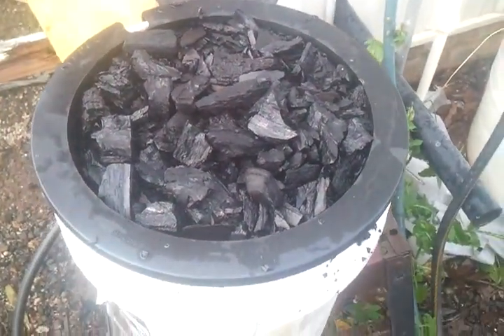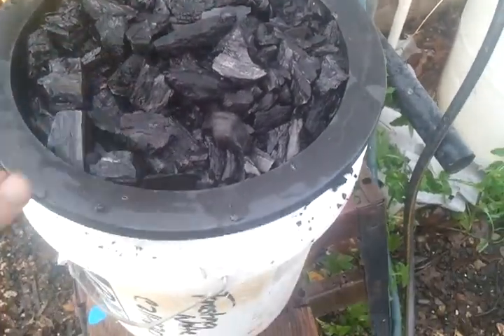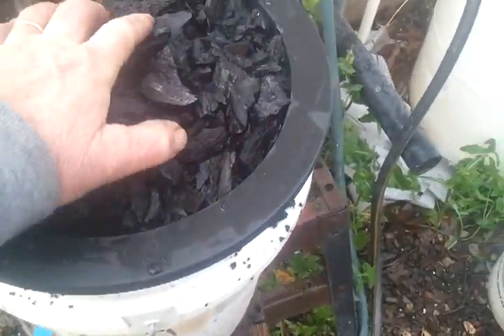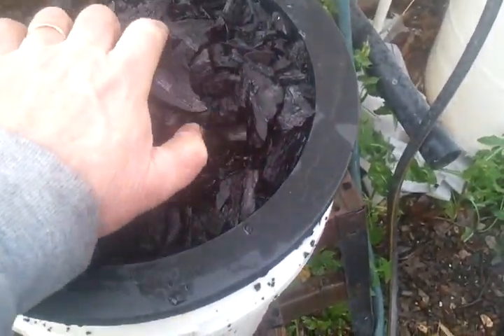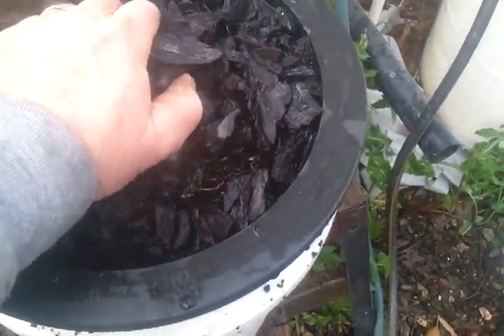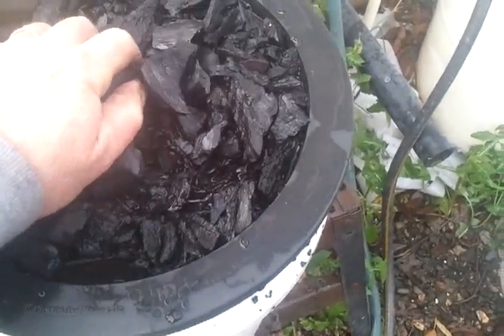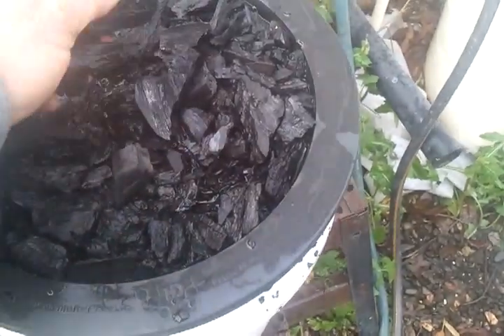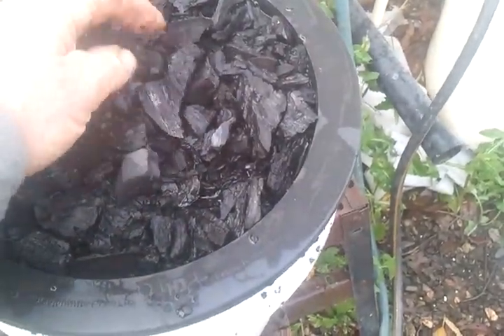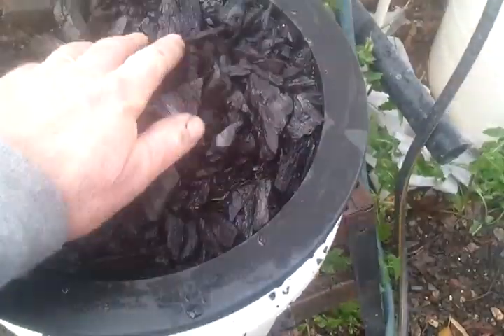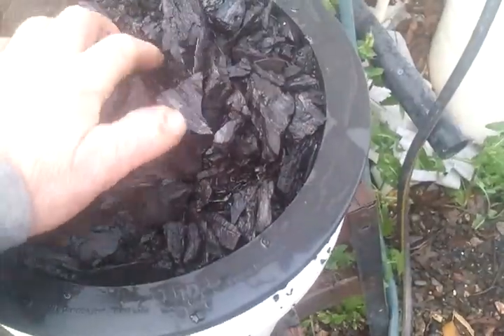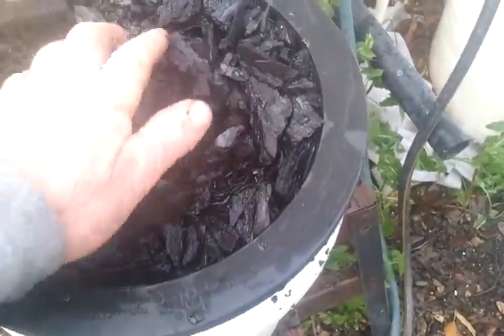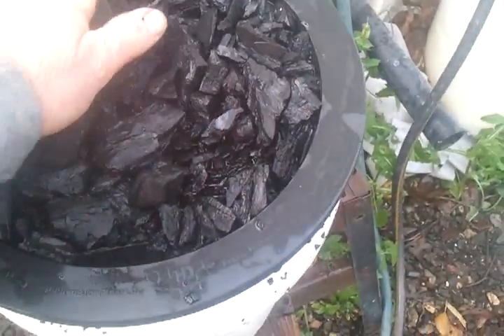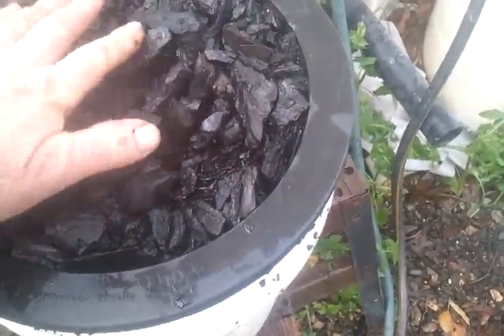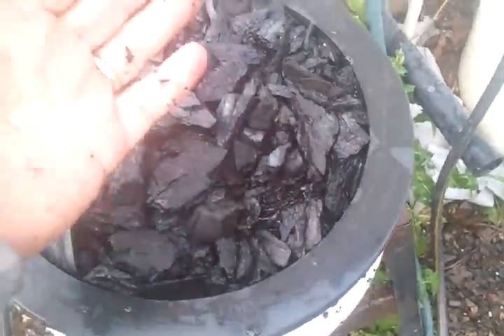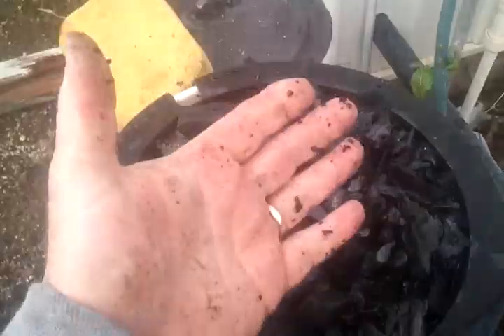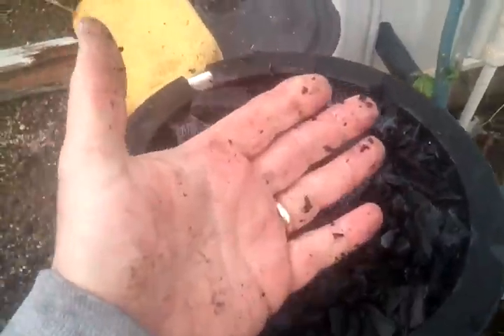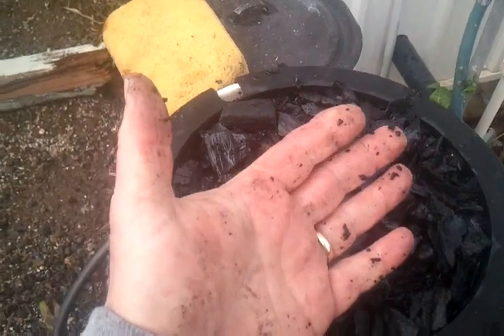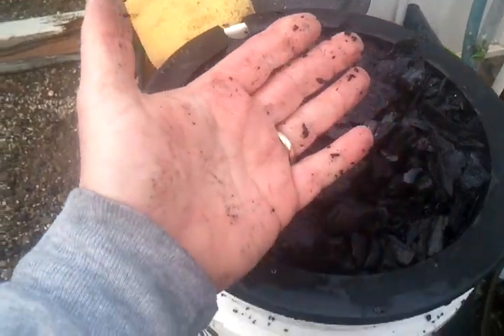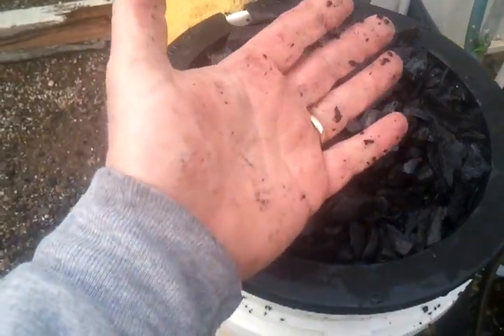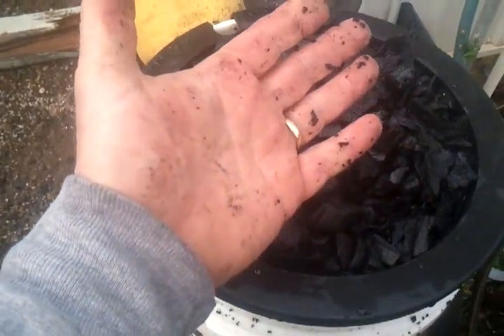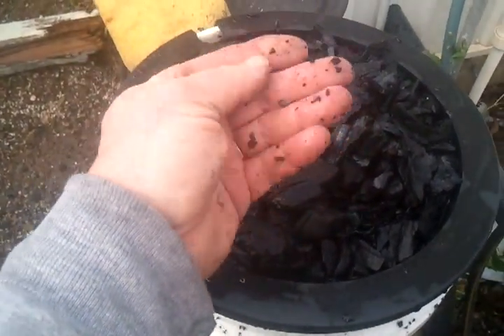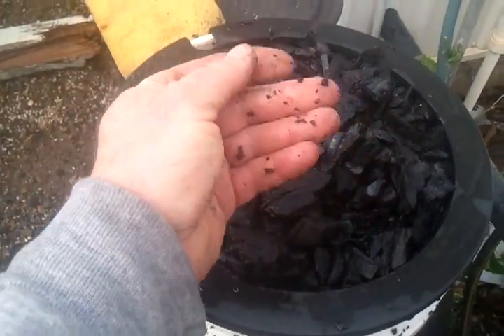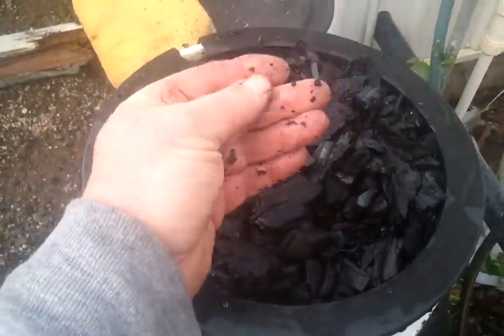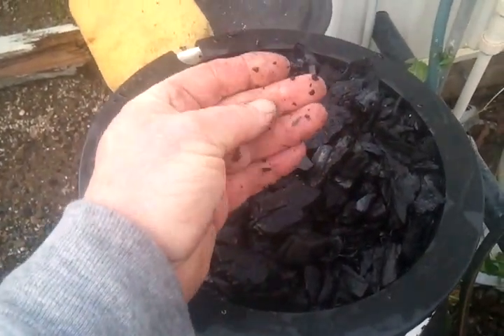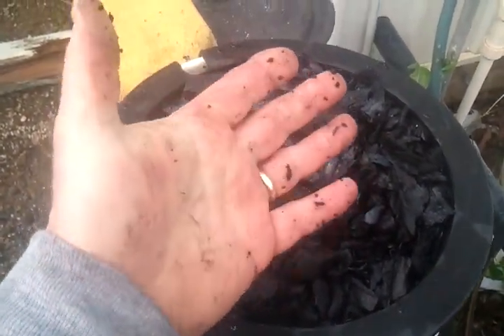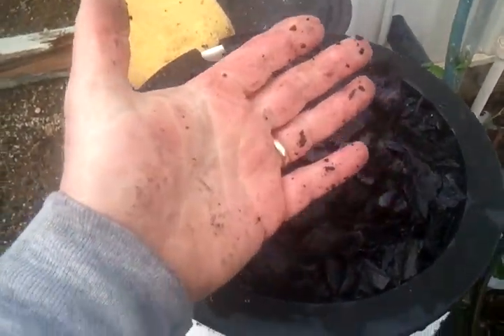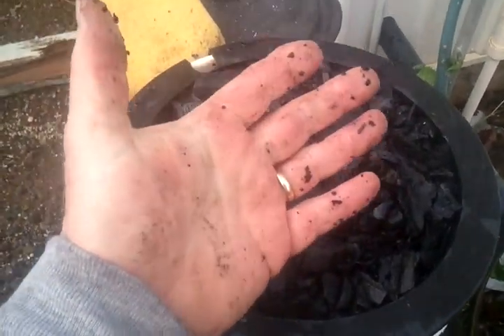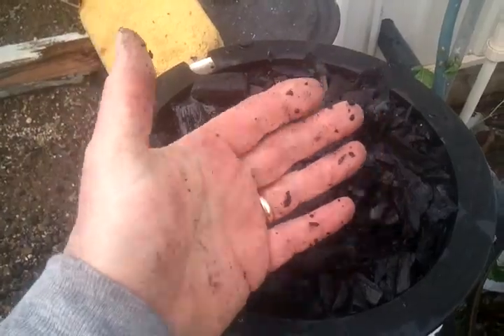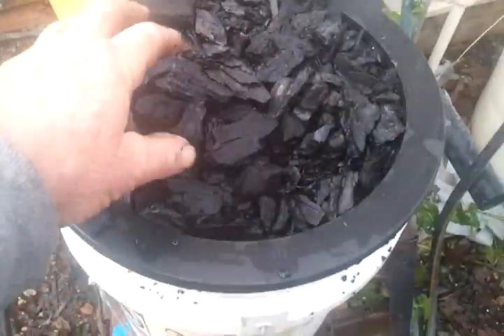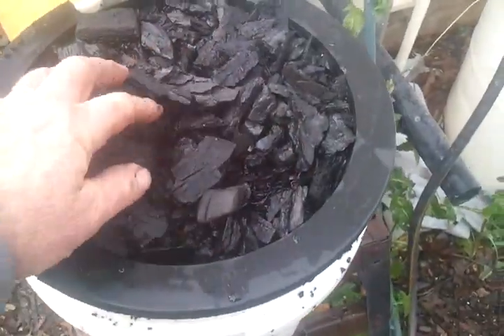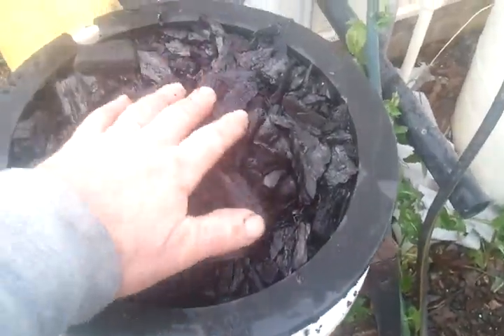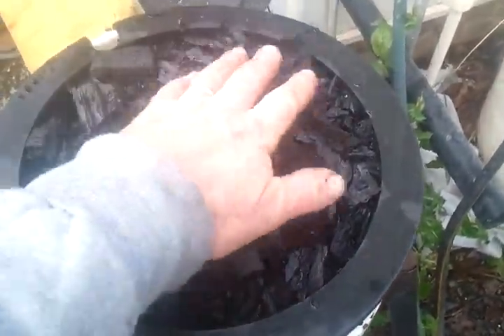I am amazed at how clean this stuff is. I just never would have imagined that you could run your hands through it like this — sure, you get a little bit of flakes, but that's not really staining my hand. That's just flakes of charcoal.